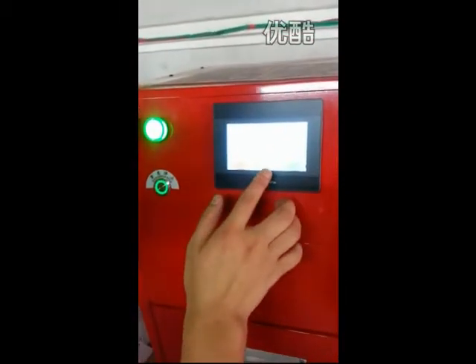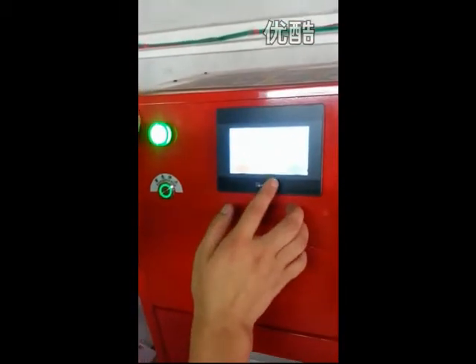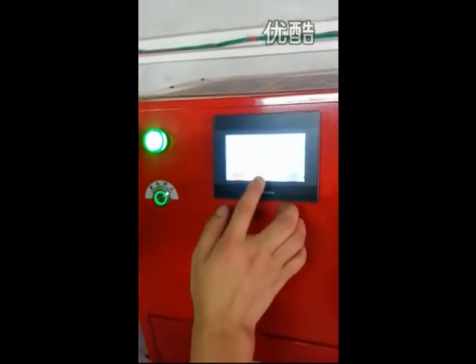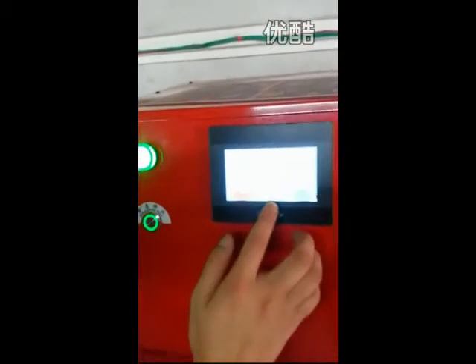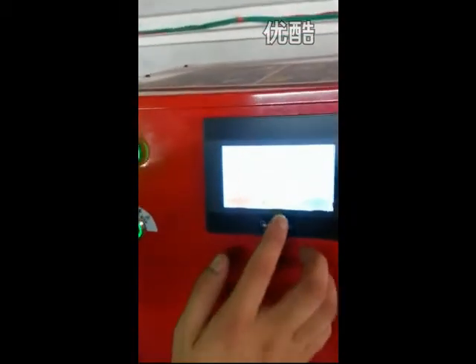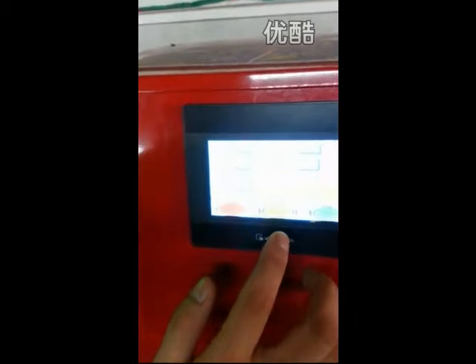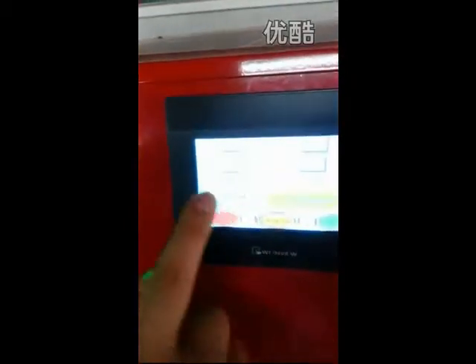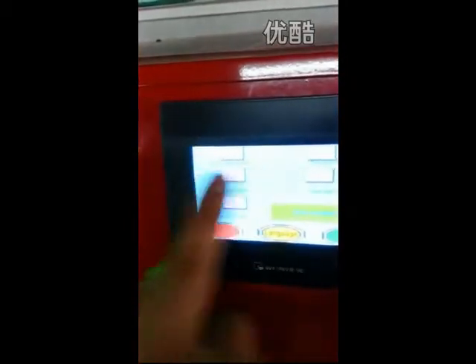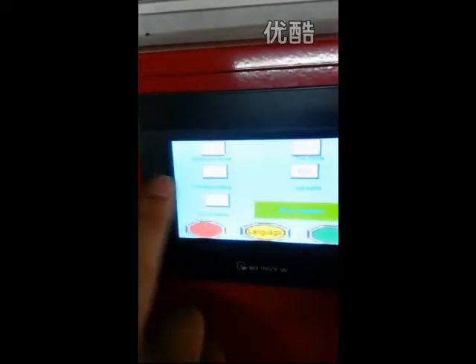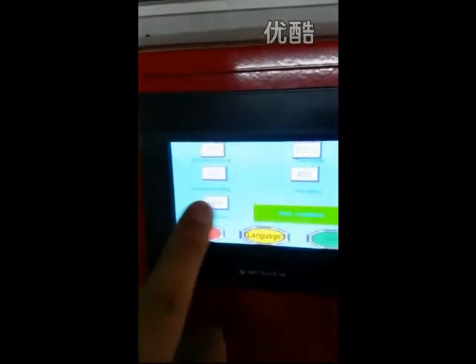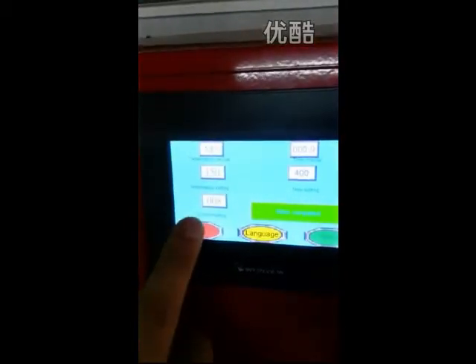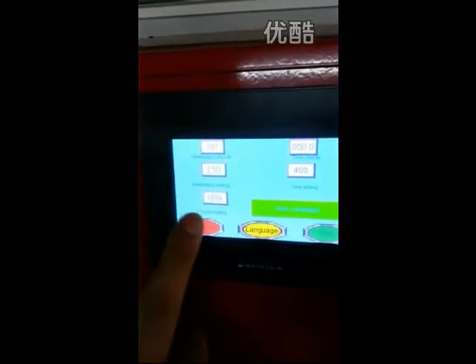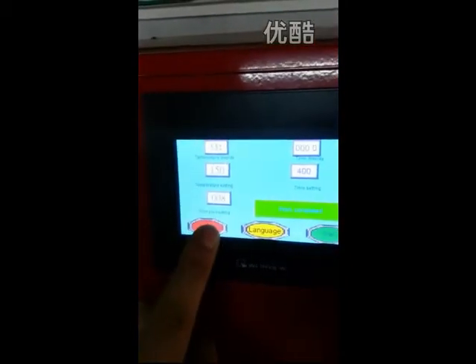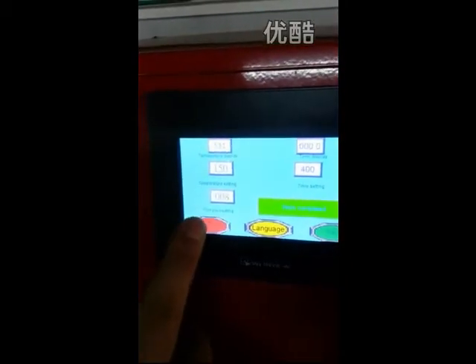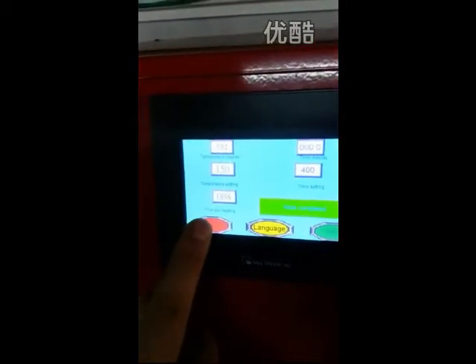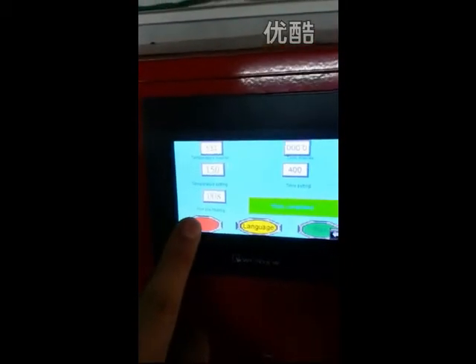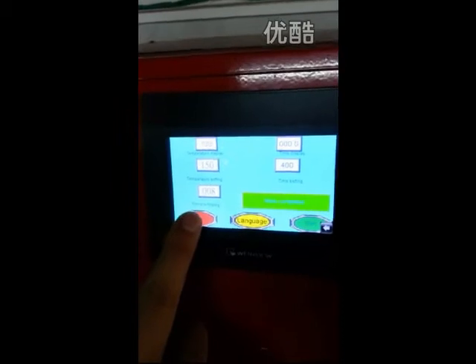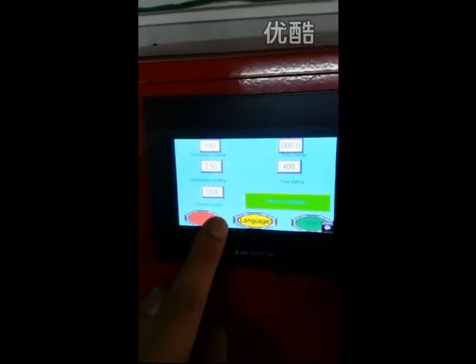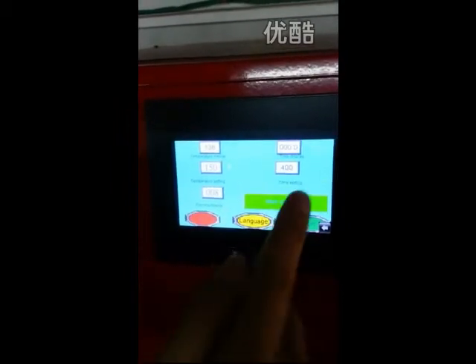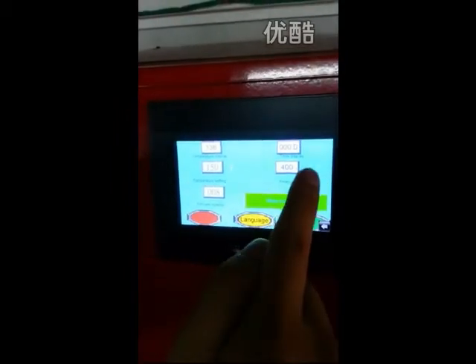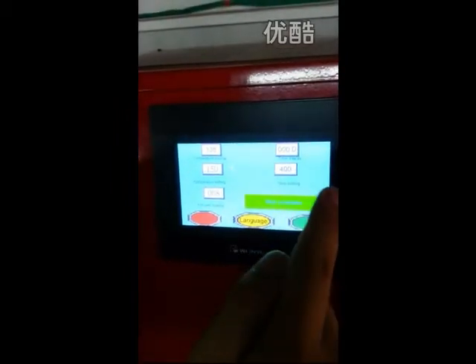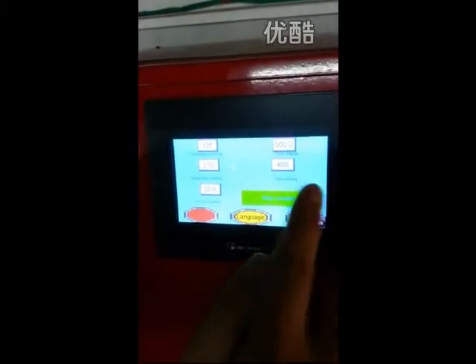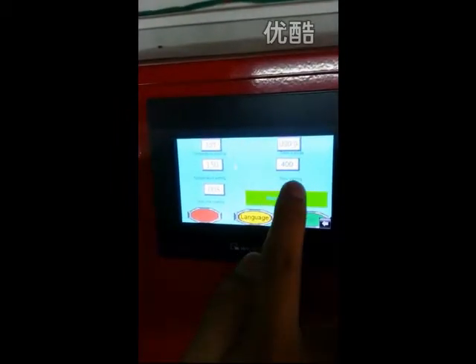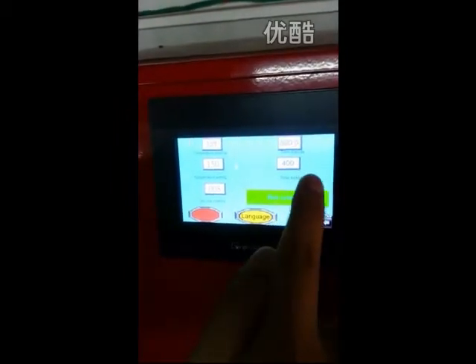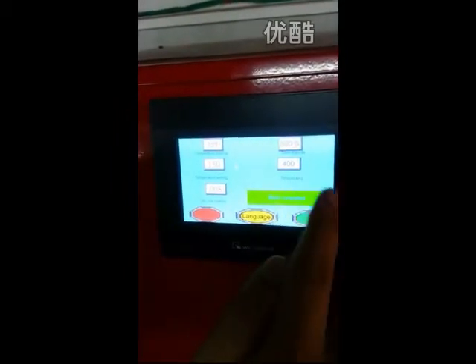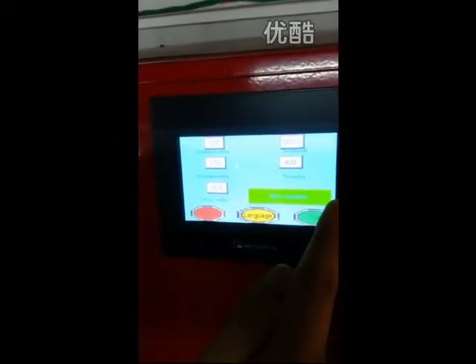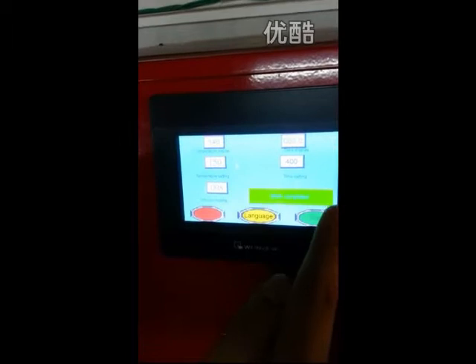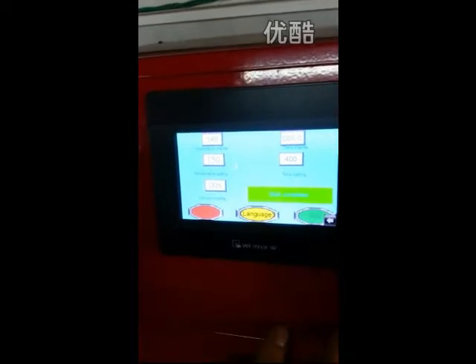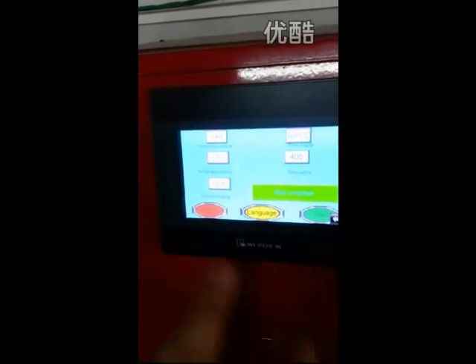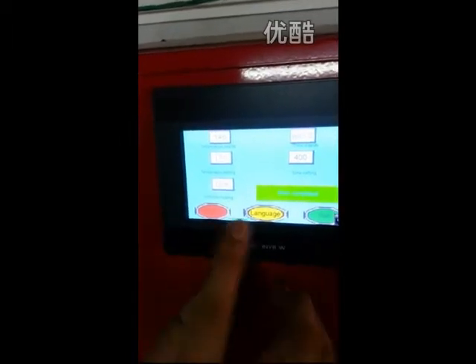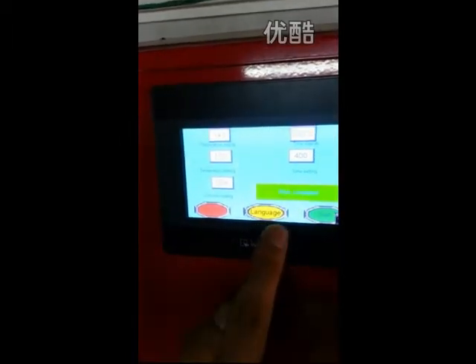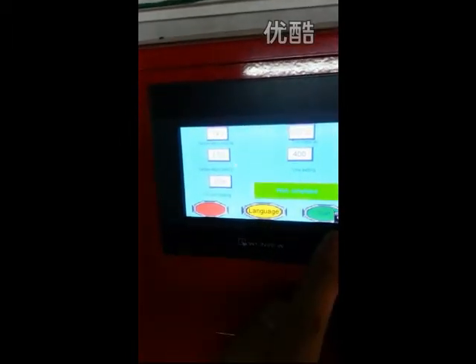On the touch screen you can easily see there are temperature display, temperature setting, film pre-heating, time display, and time settings — as well as stop and start buttons.